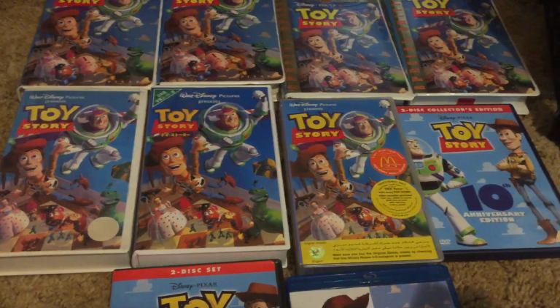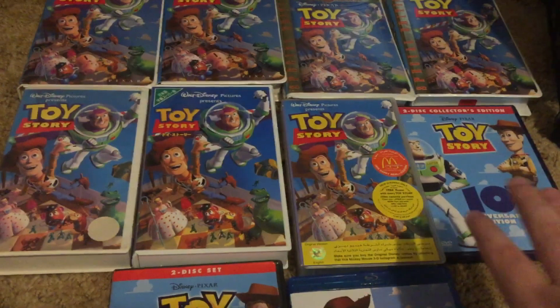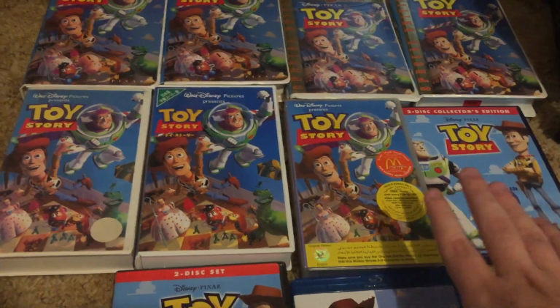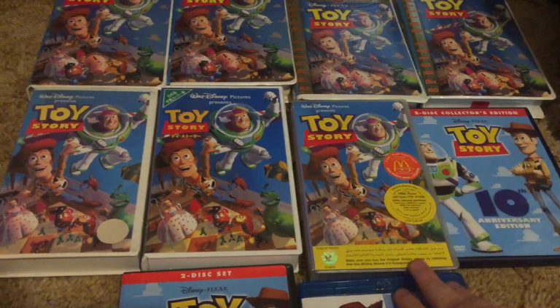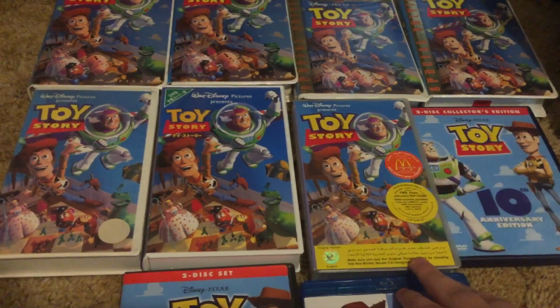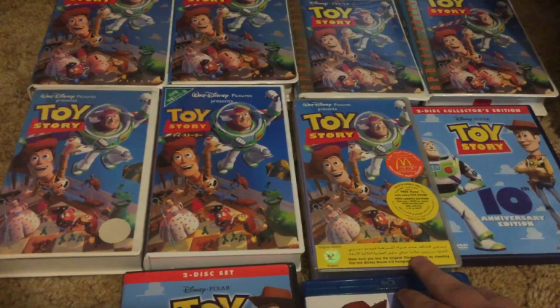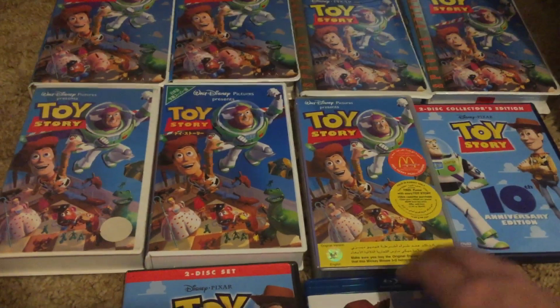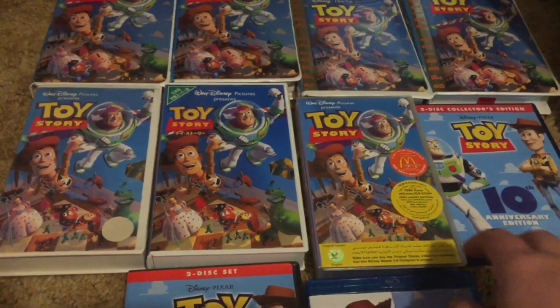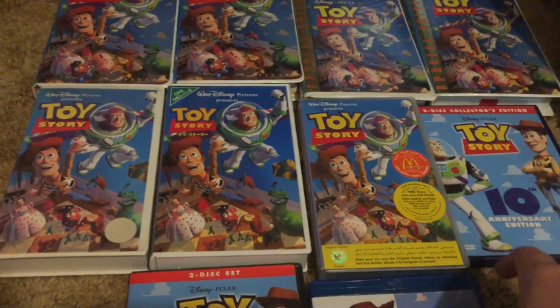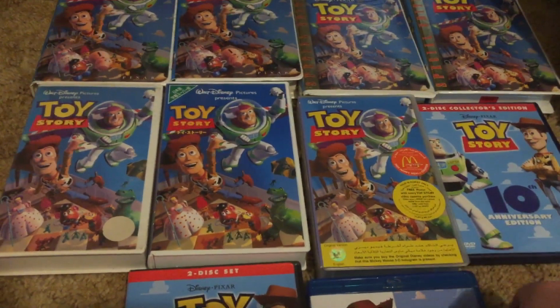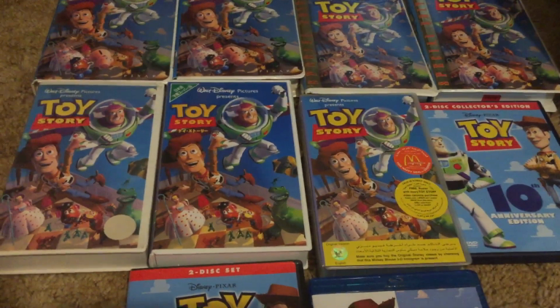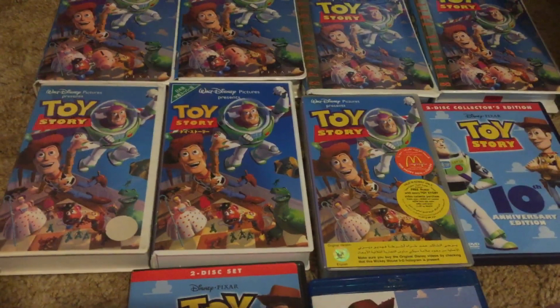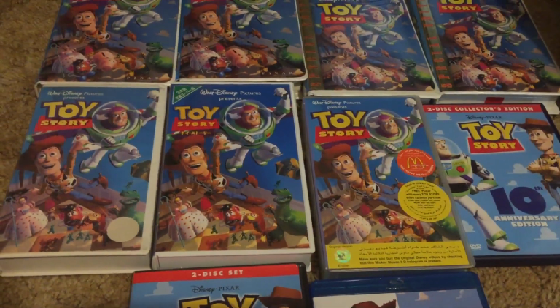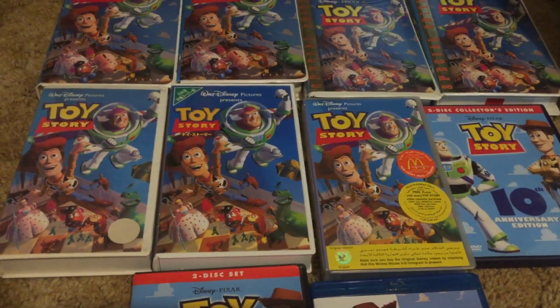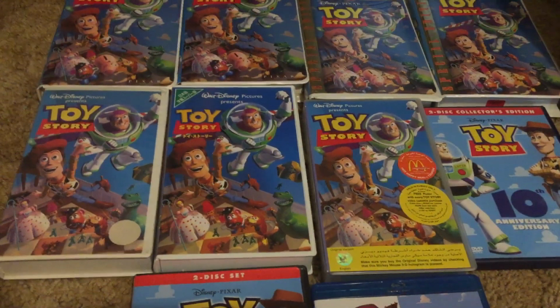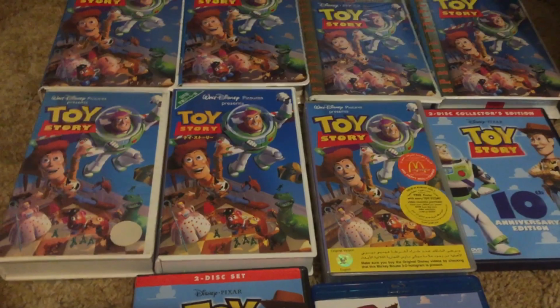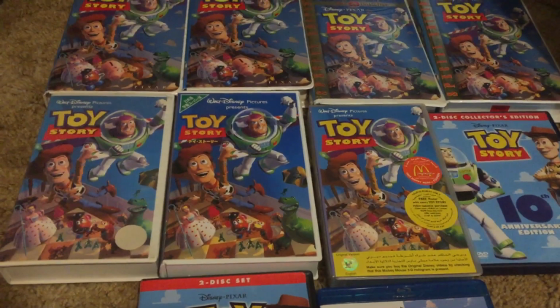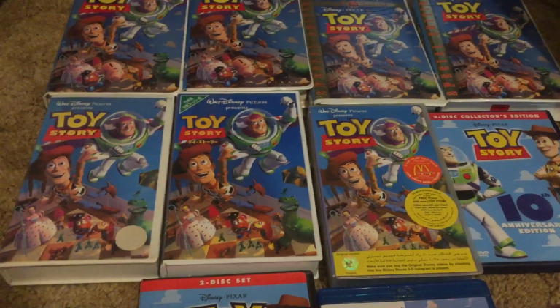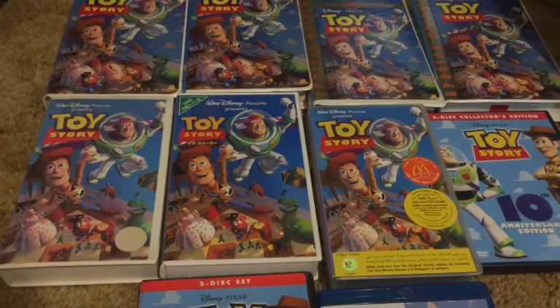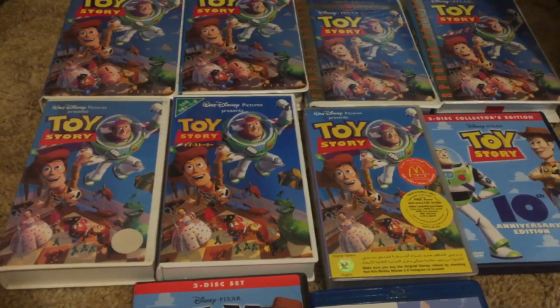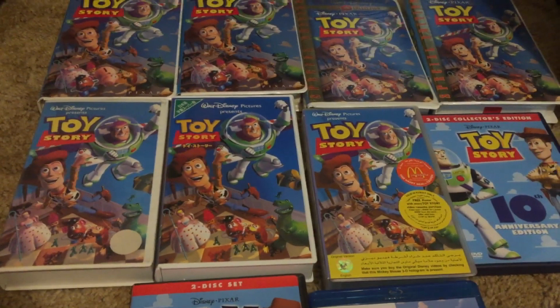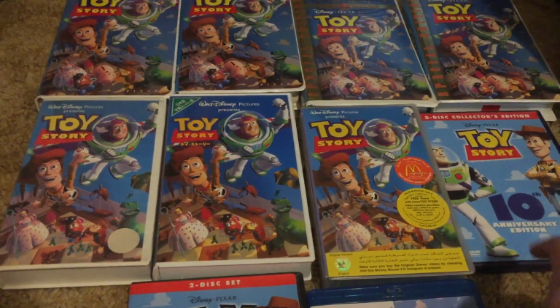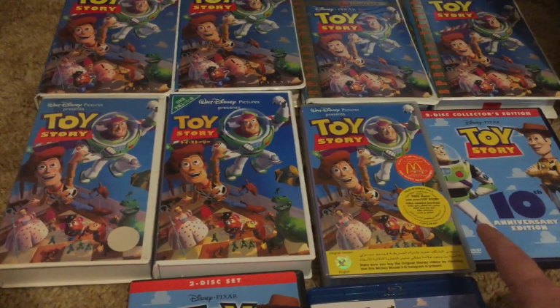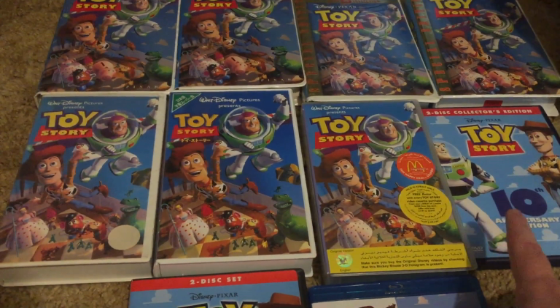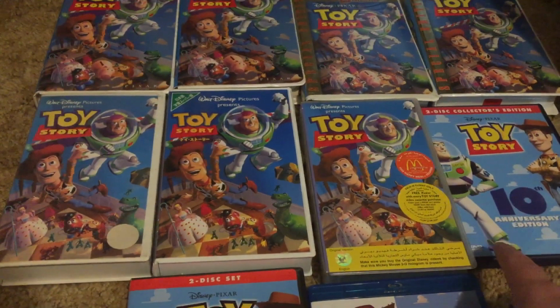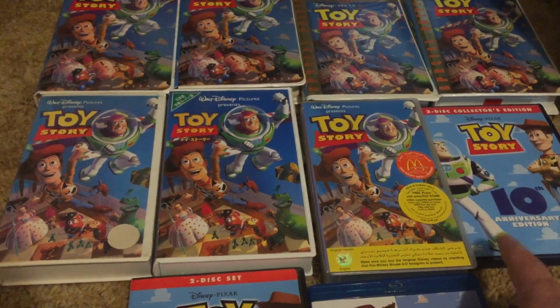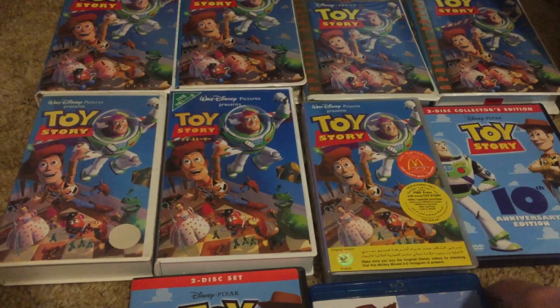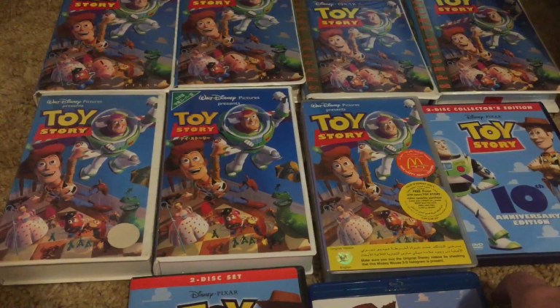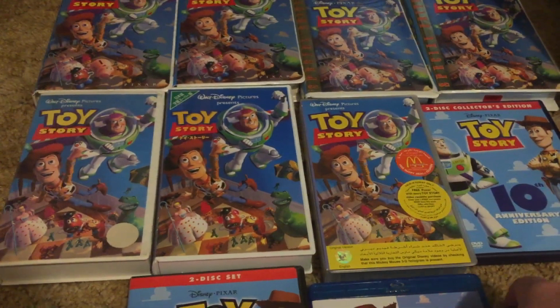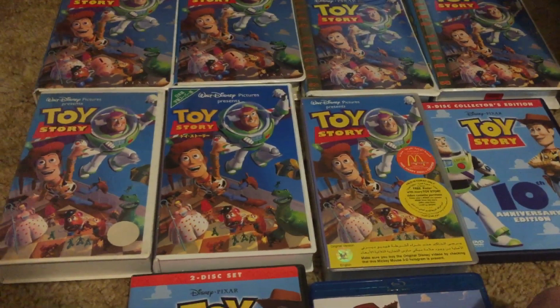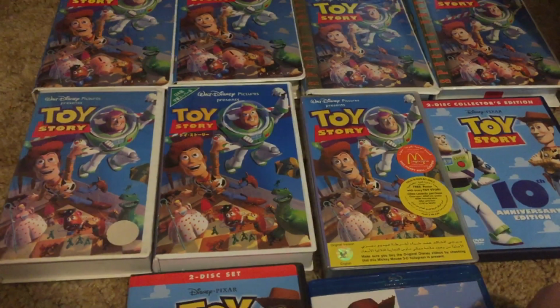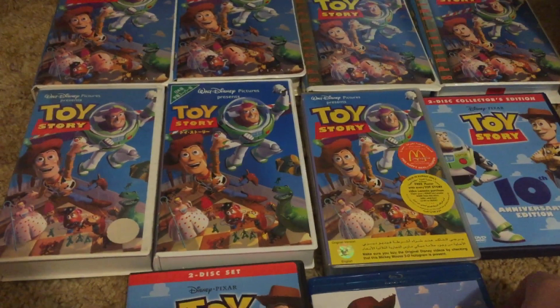Hey guys, this is a comparison video on 10 different copies of Toy Story. The copy I have of this print — November 8, 2000 — is an unnecessary duplicate, so I'm gonna be donating that one.